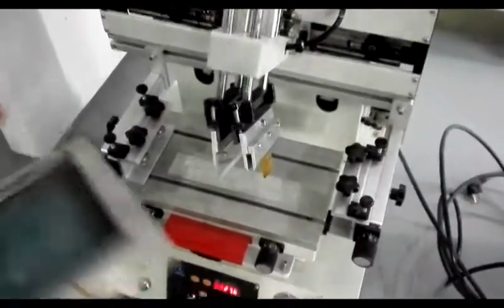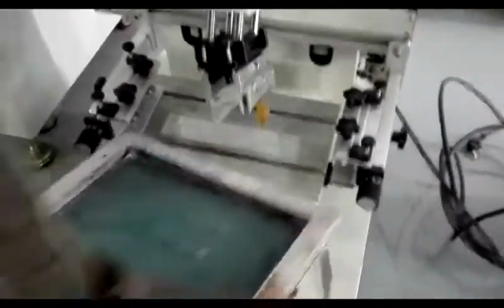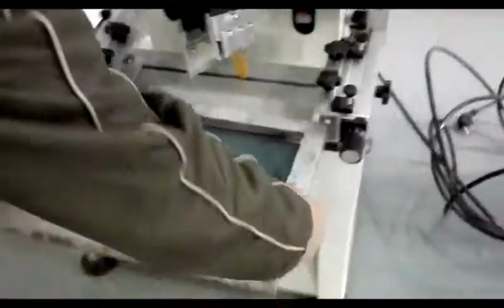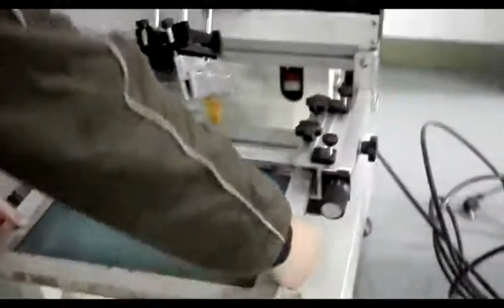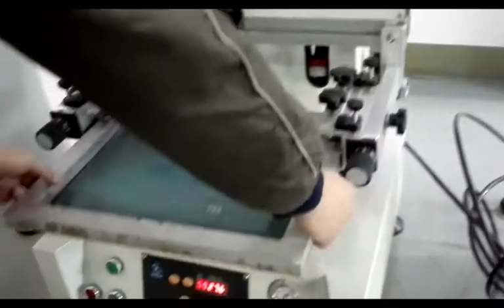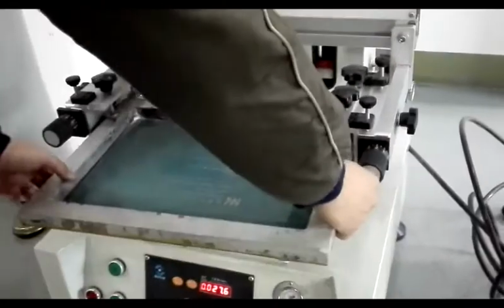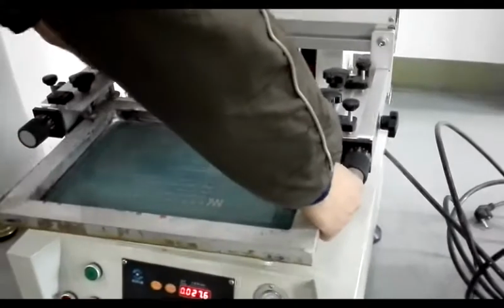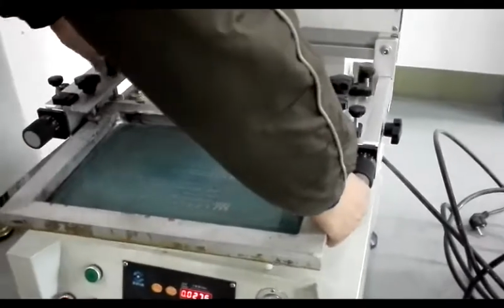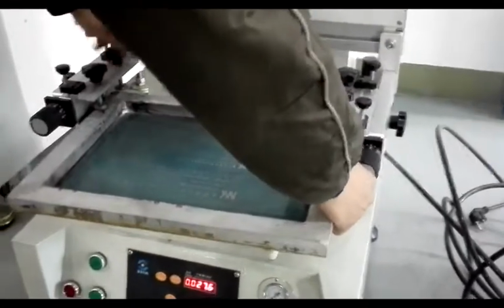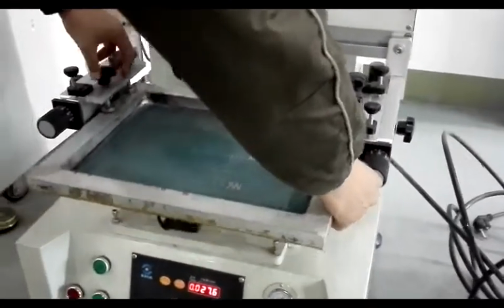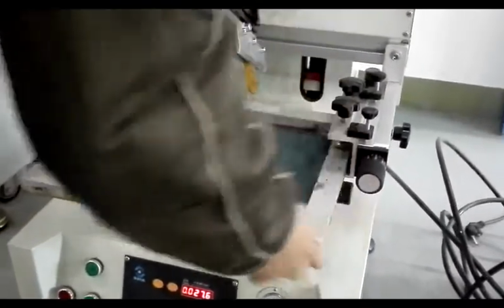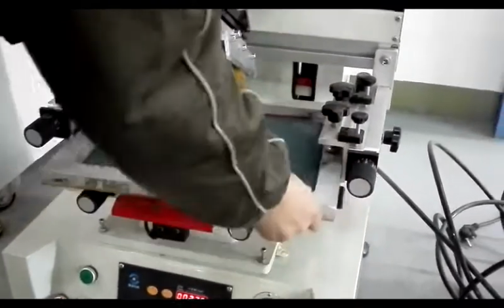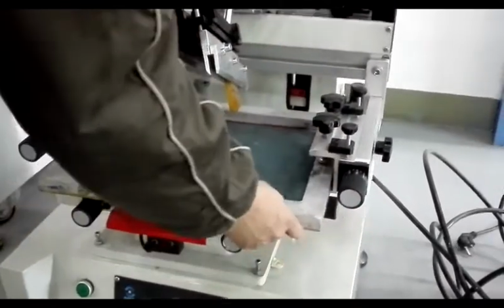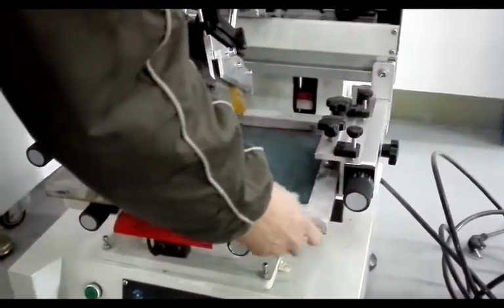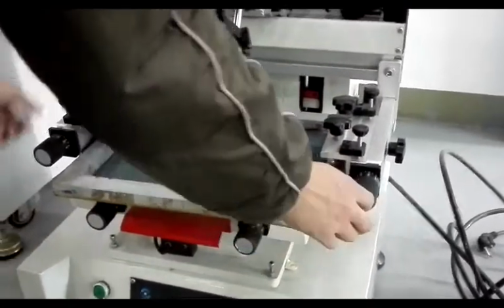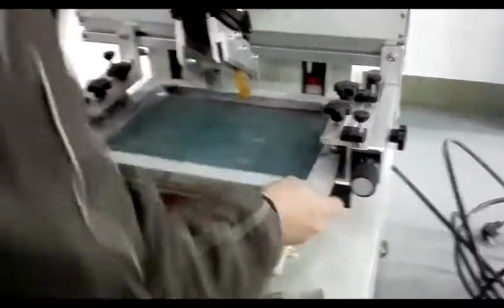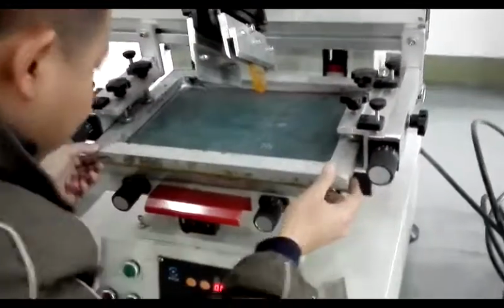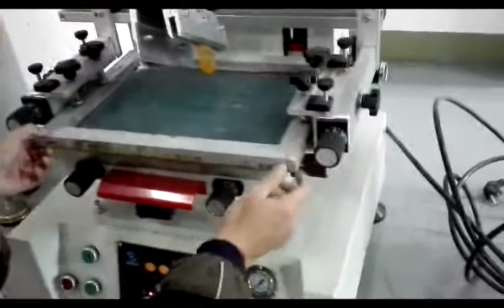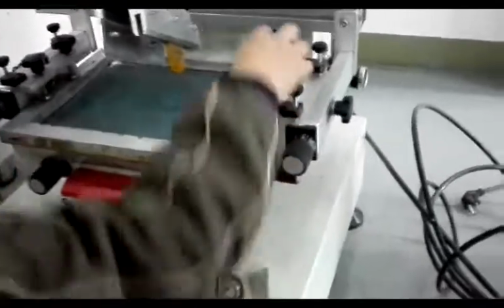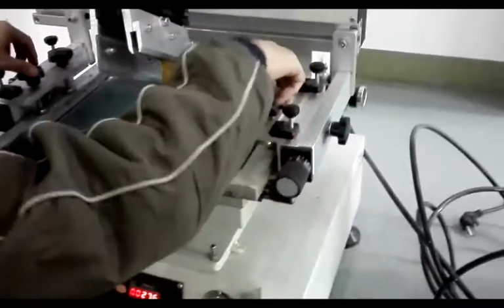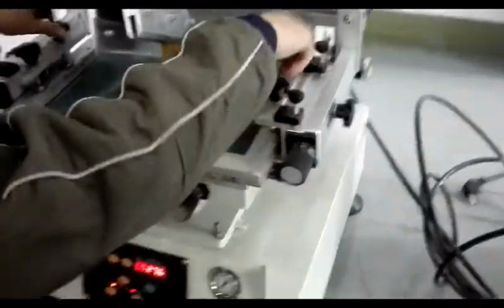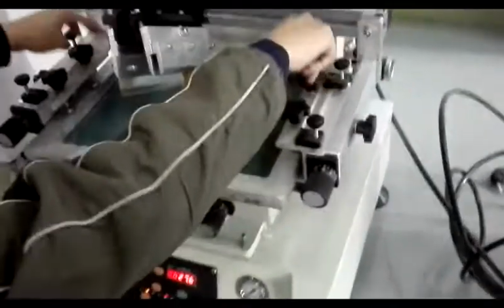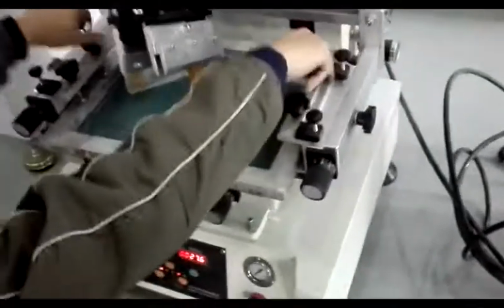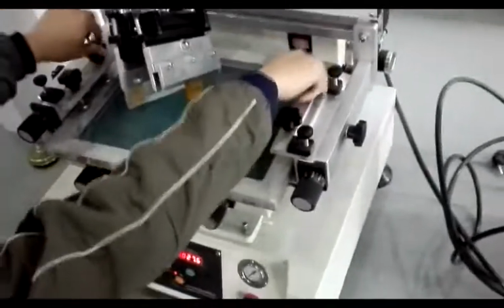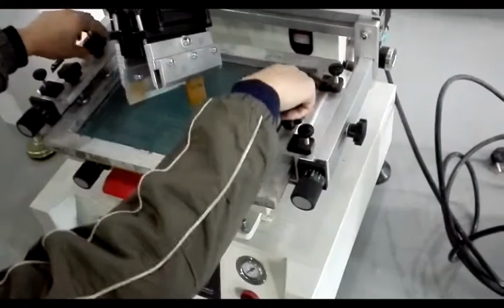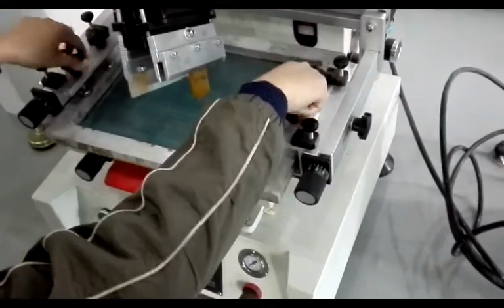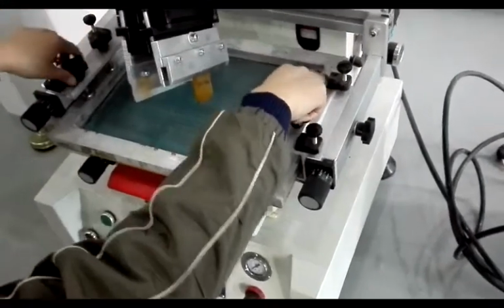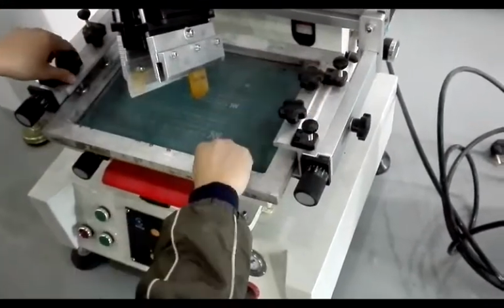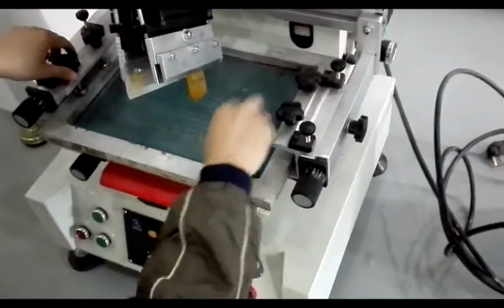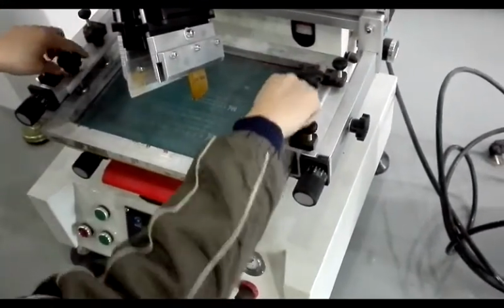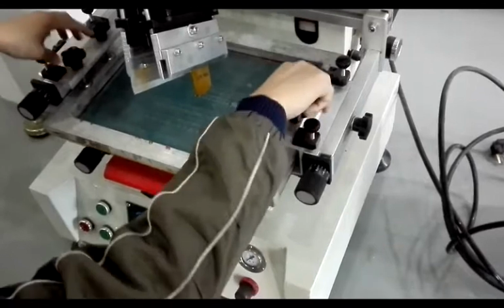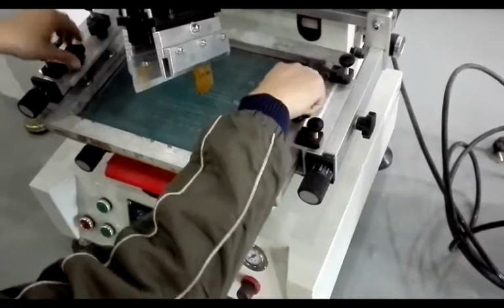Then put the screen plate on this place. Fixed by these four screws to fix this screen plate.